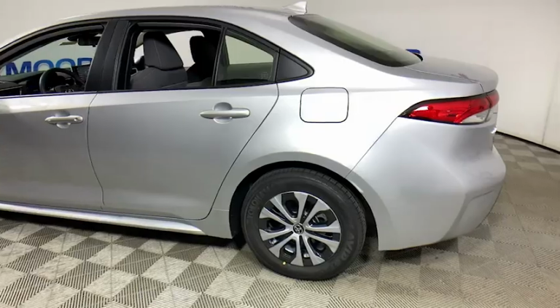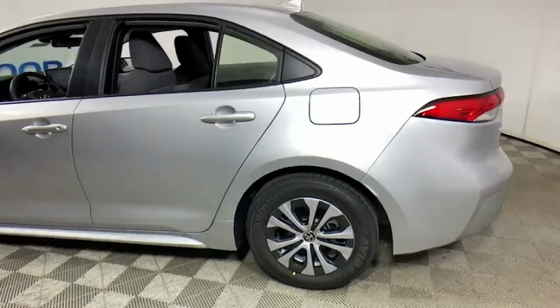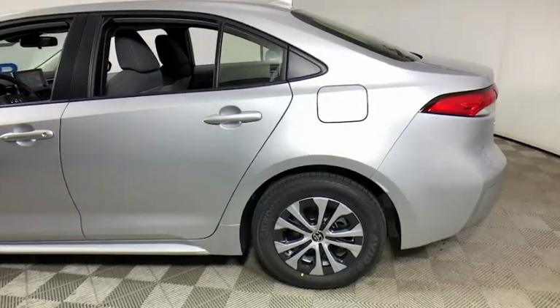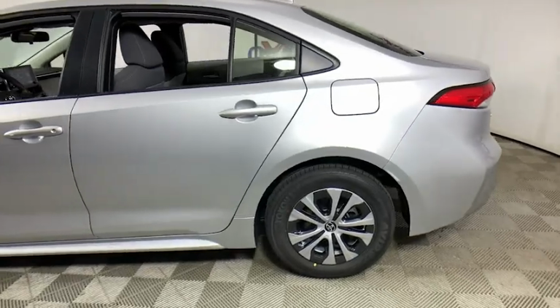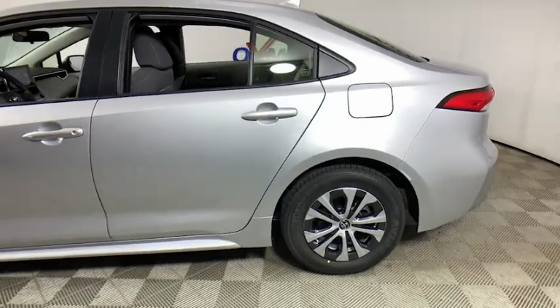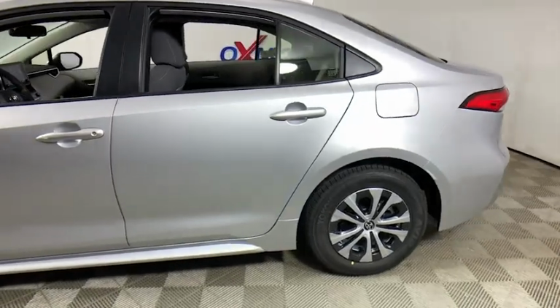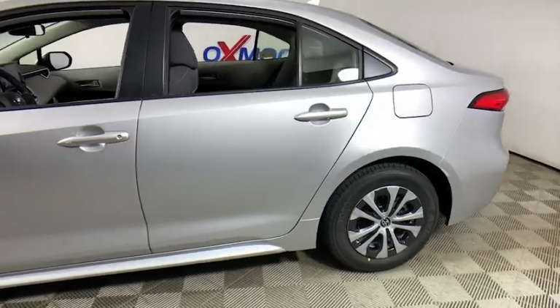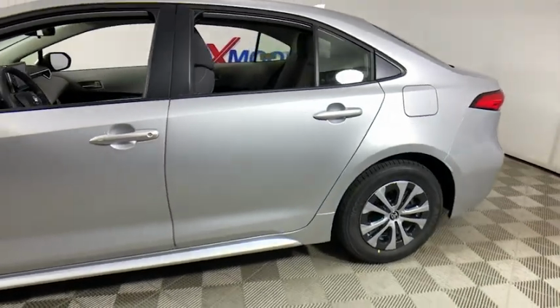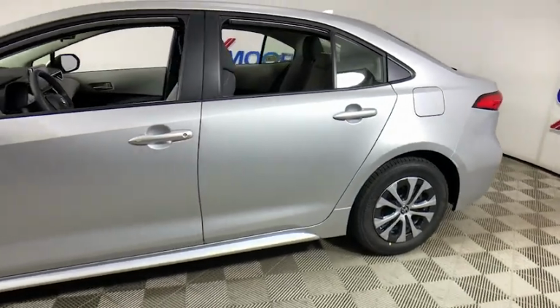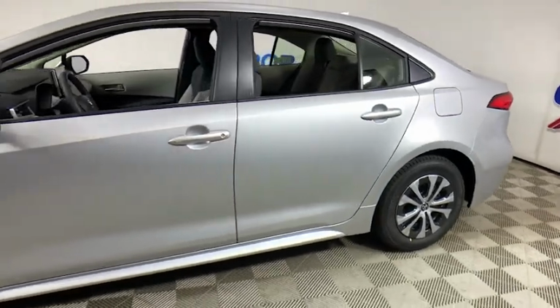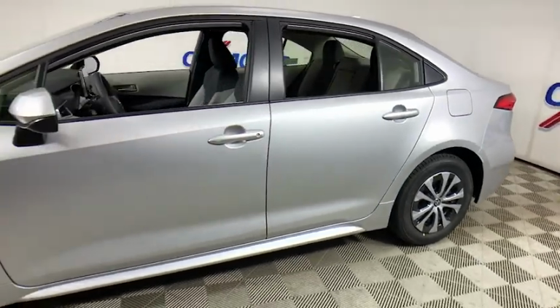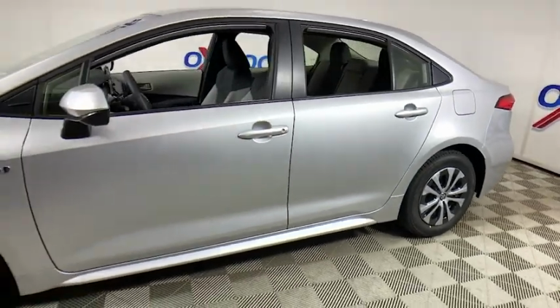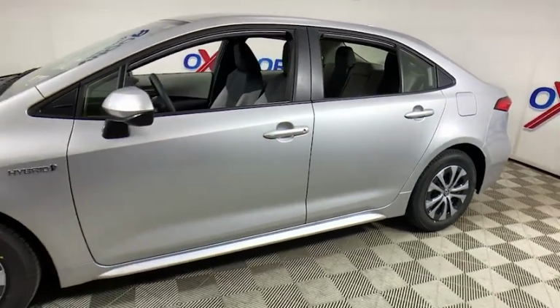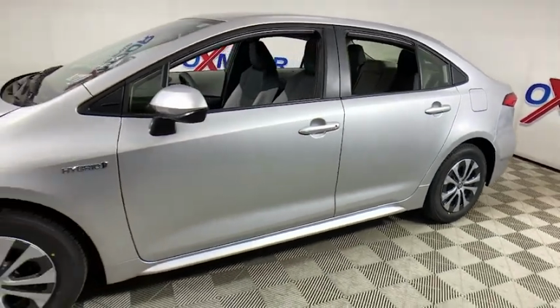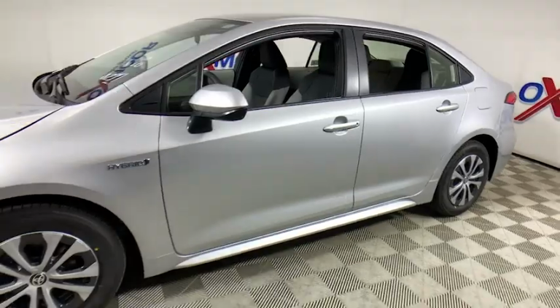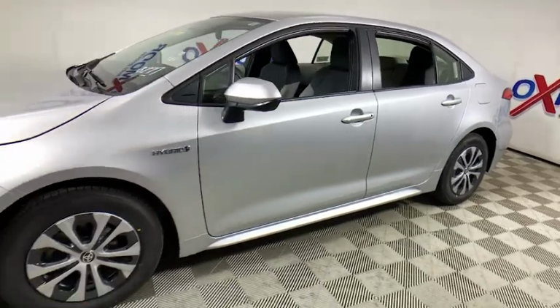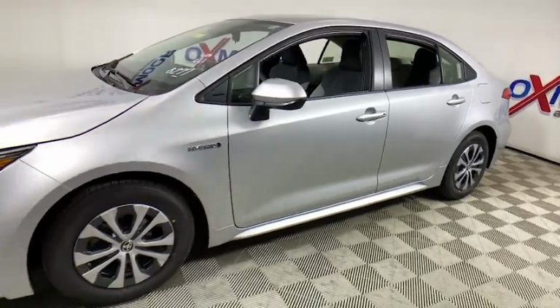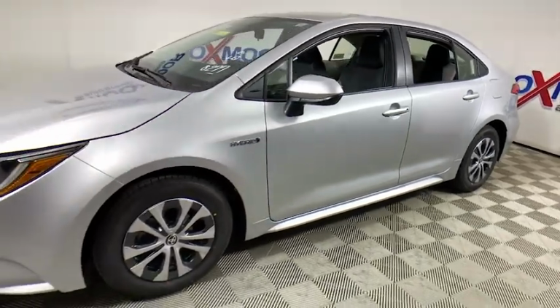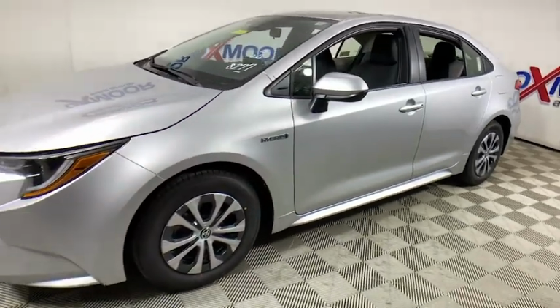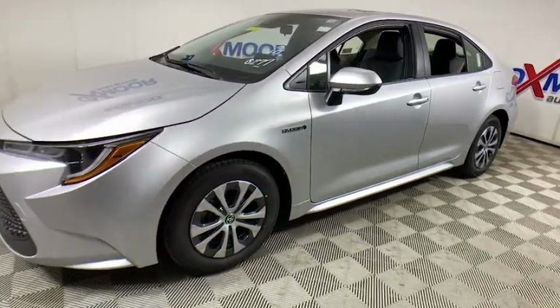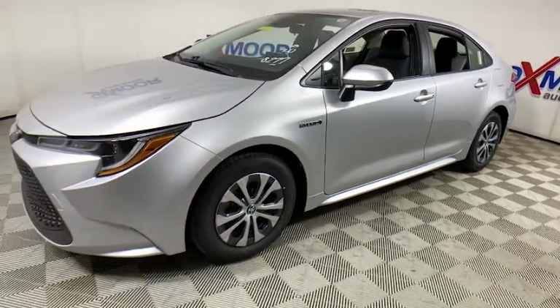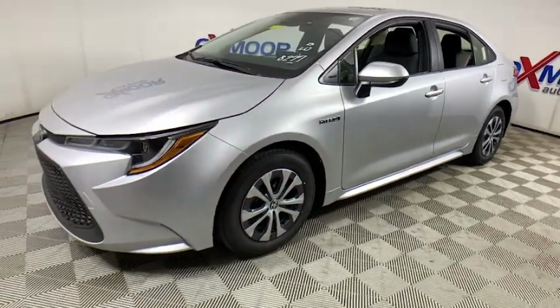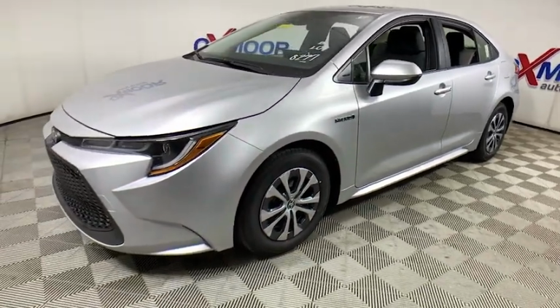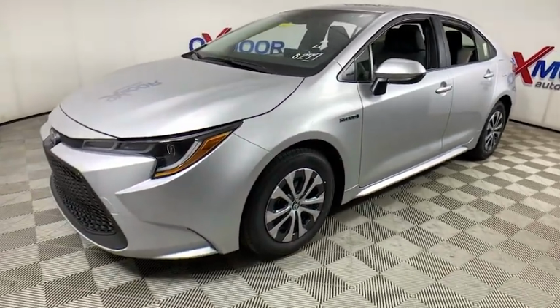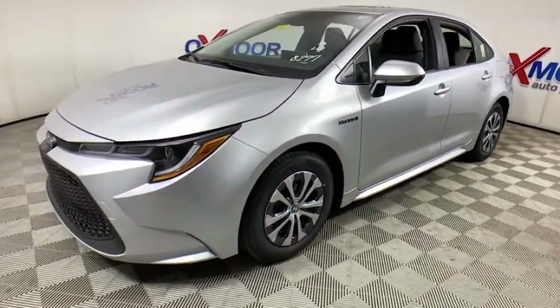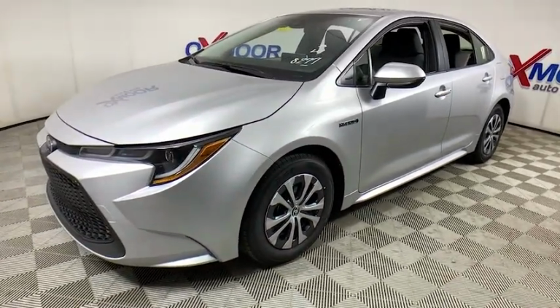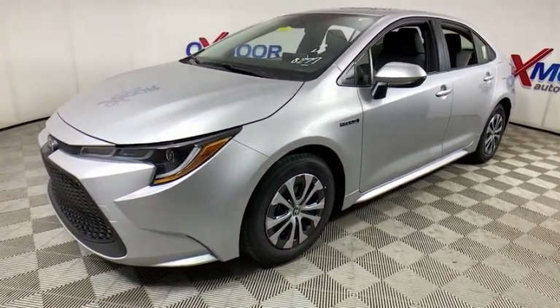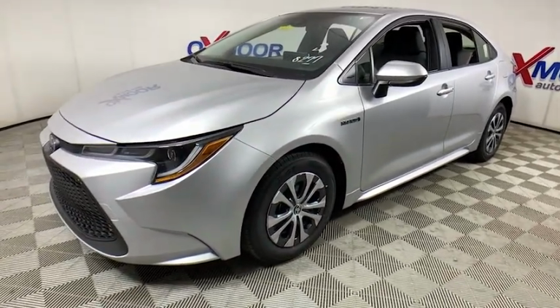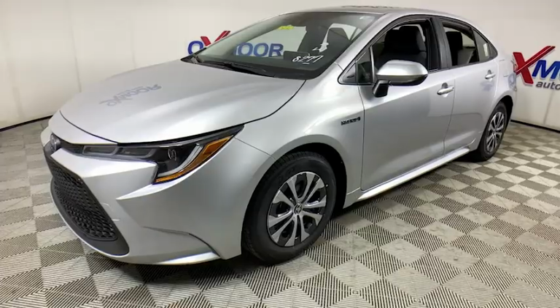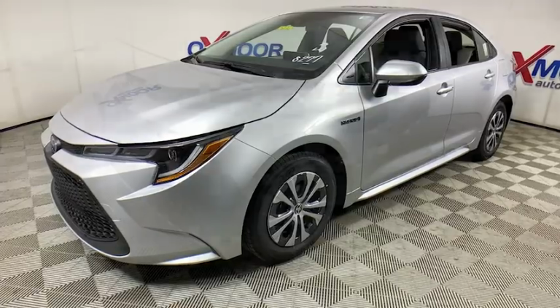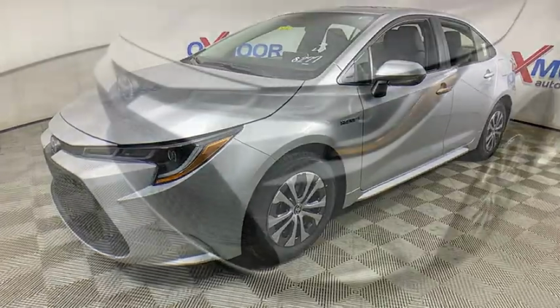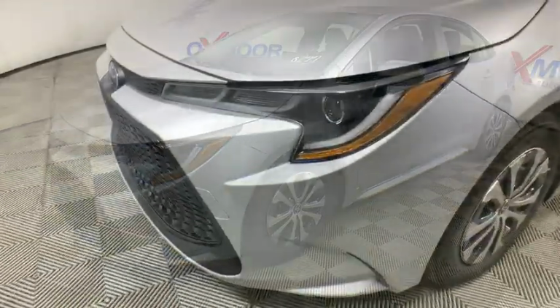Looking for the right vehicle? Check out the 2021 Toyota Corolla Hybrid. The Toyota Corolla Hybrid provides exactly what you're looking for in a functional yet efficient vehicle.